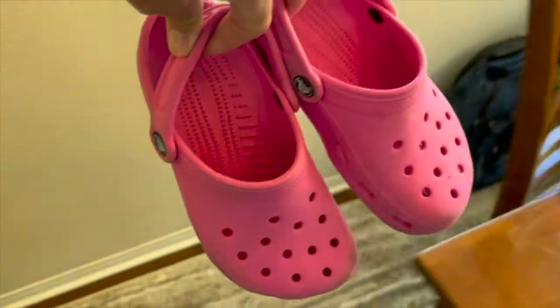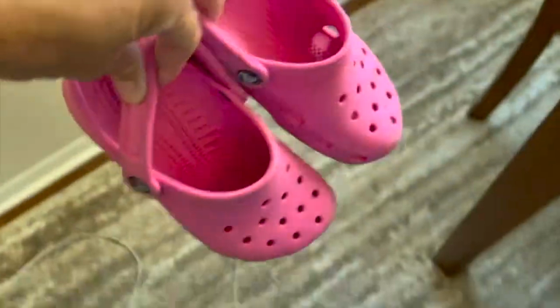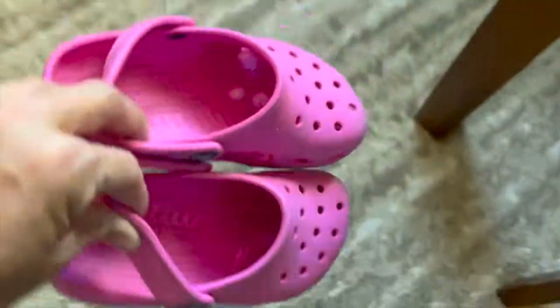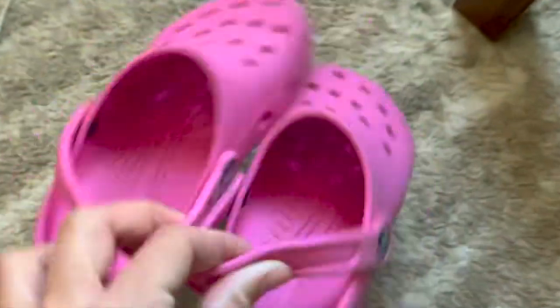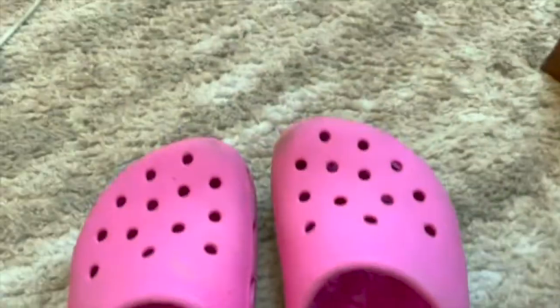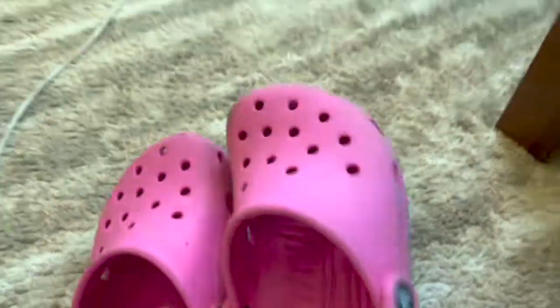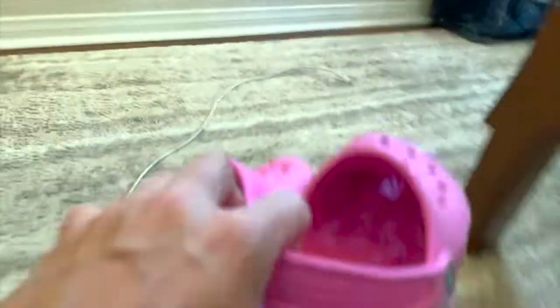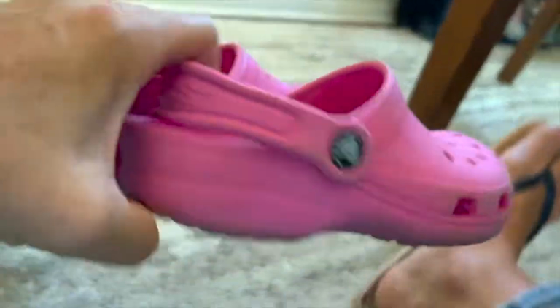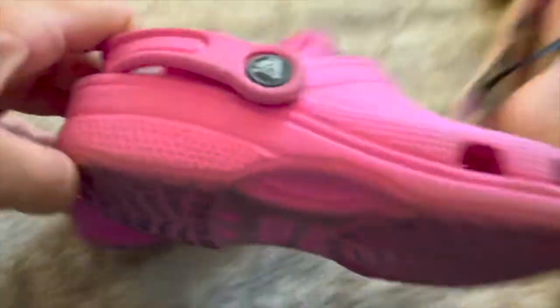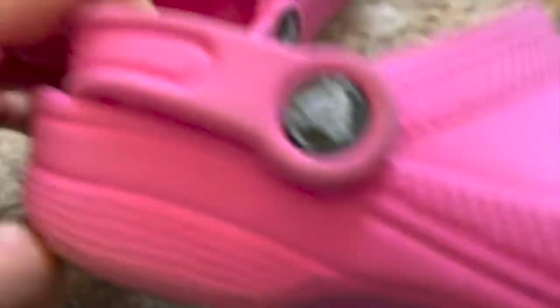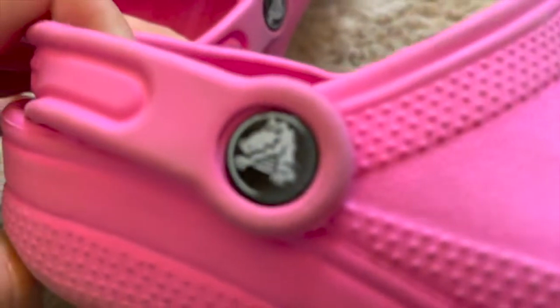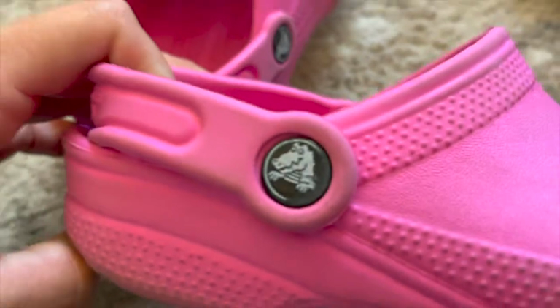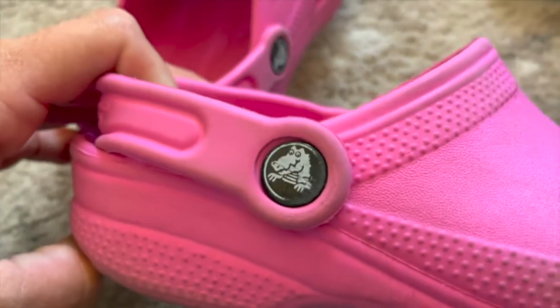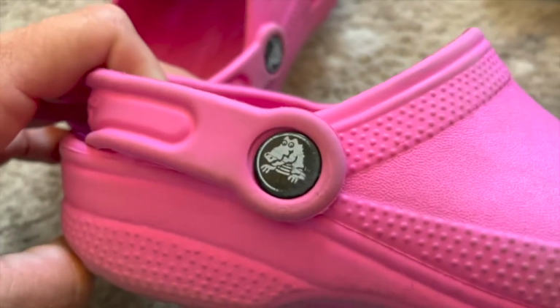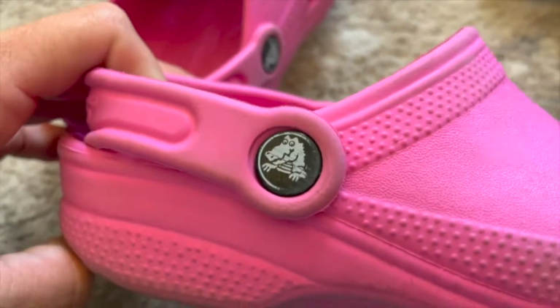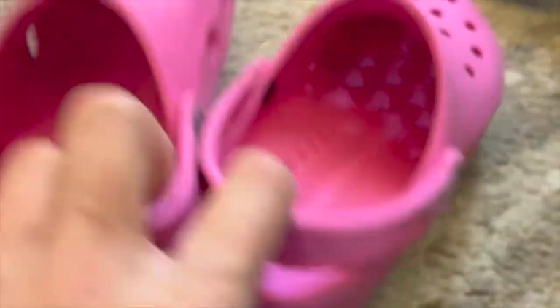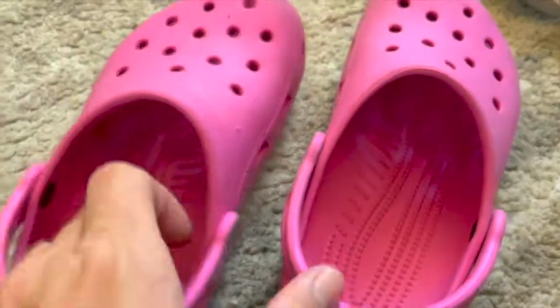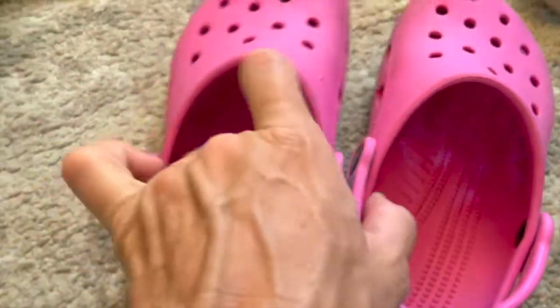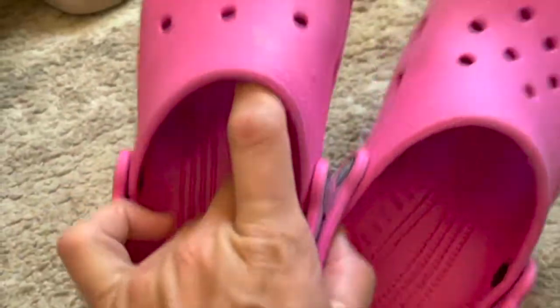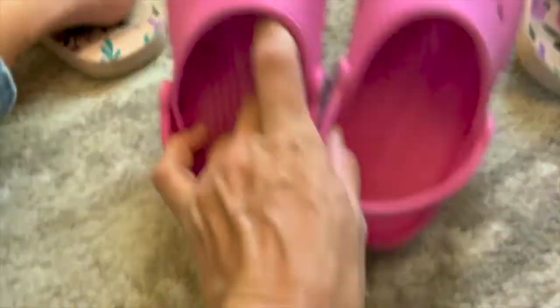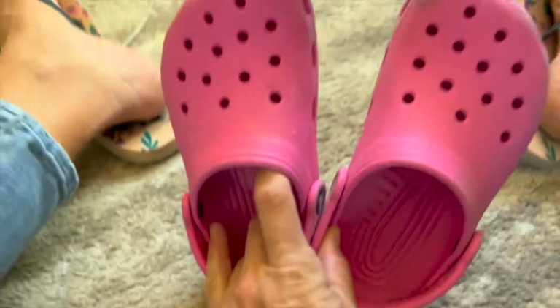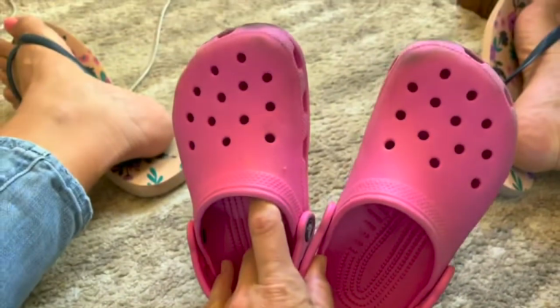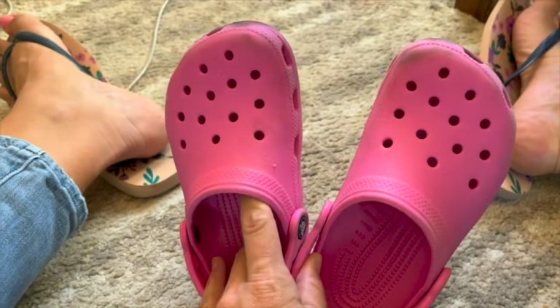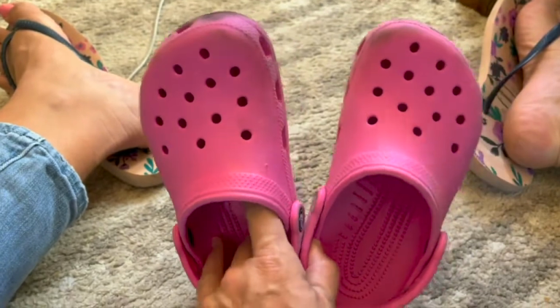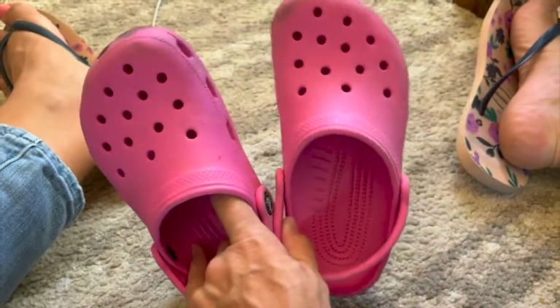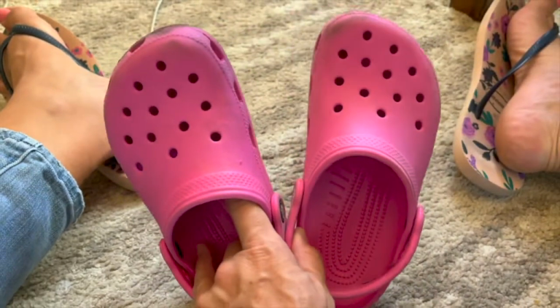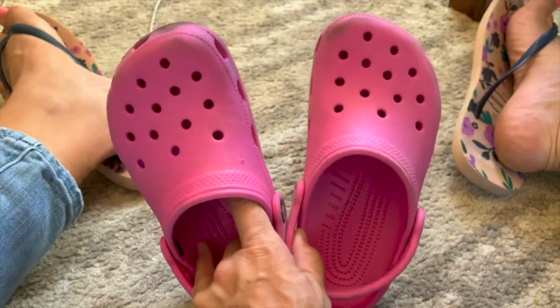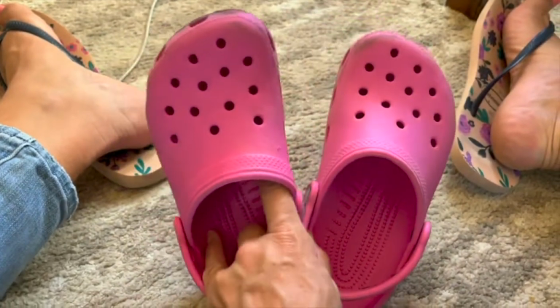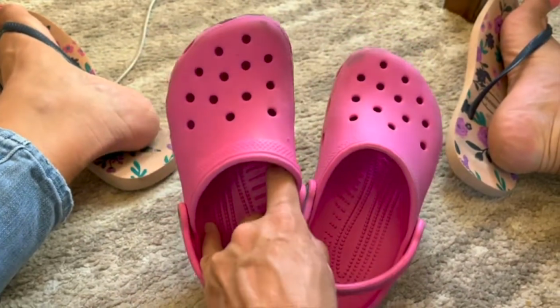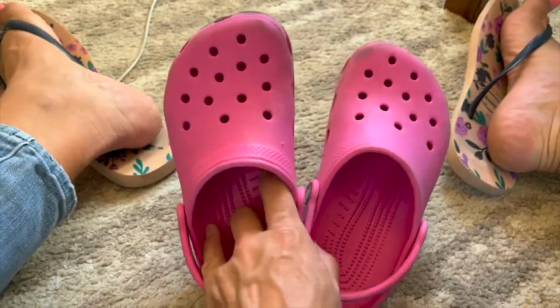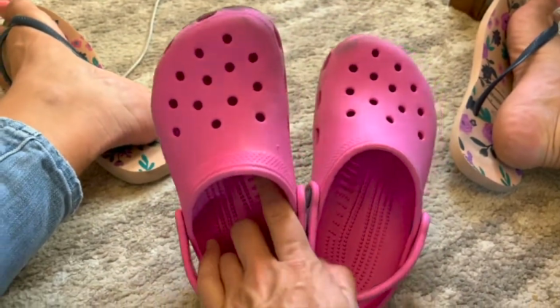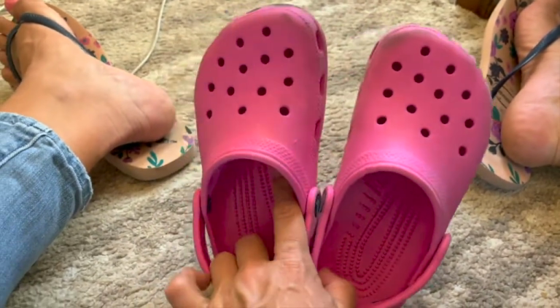These are my daughter's Crocs — you can see the little crocodile logo there. We love these. I mean, let's face it, they're not the most fashion-forward in design.